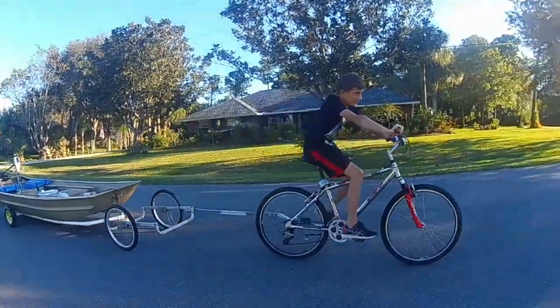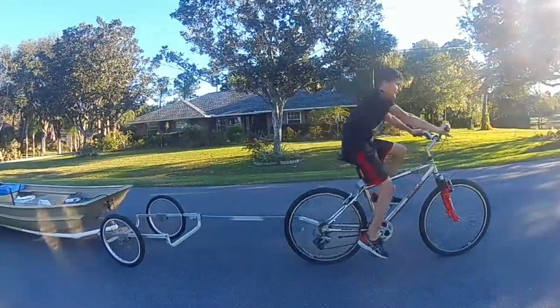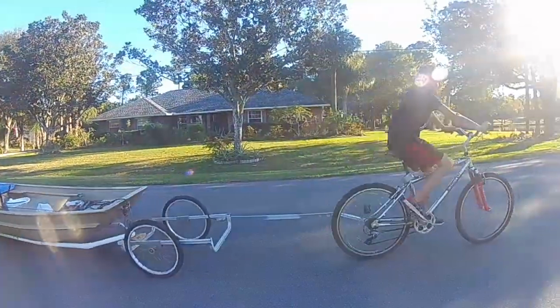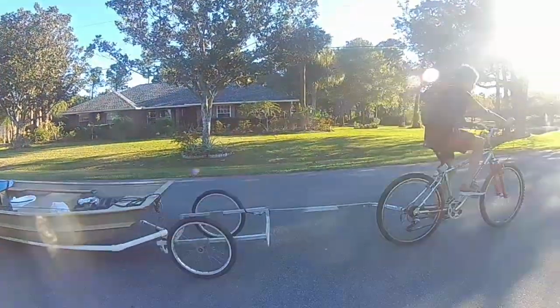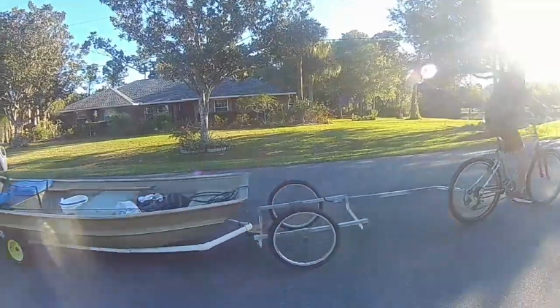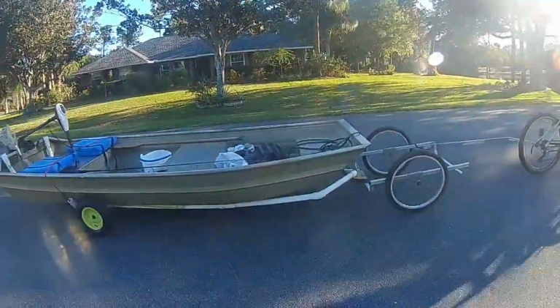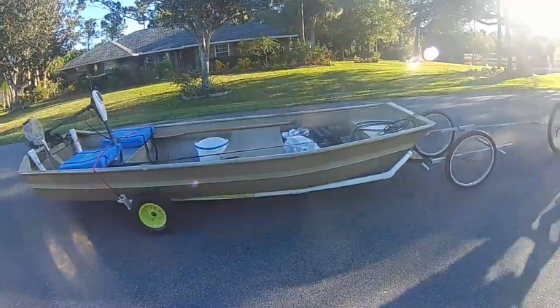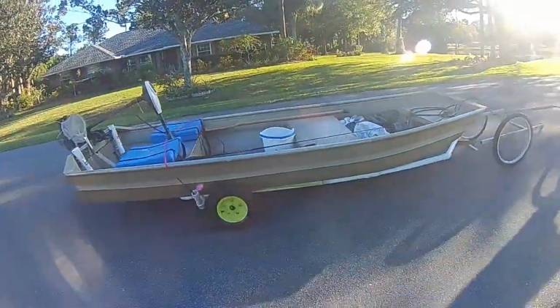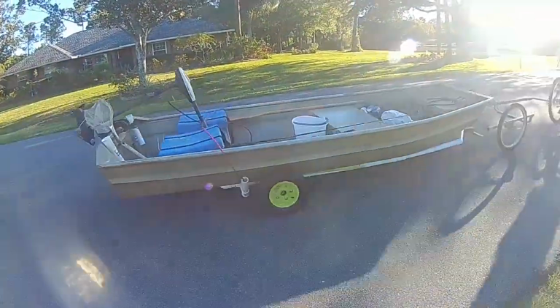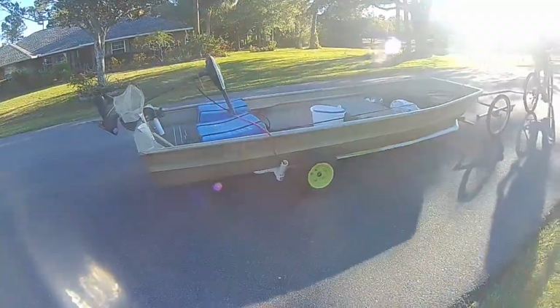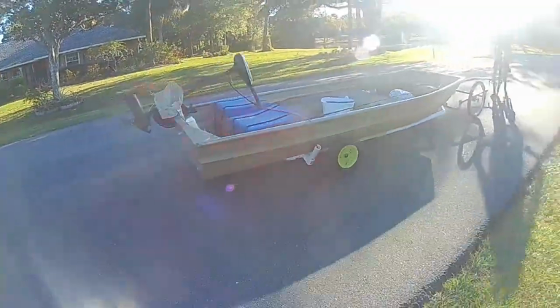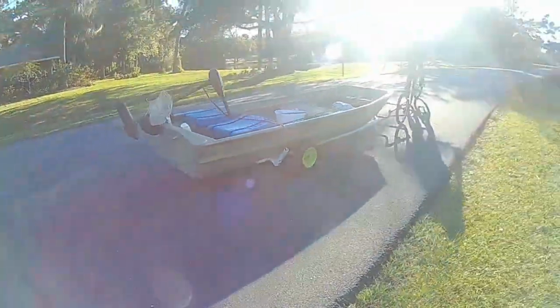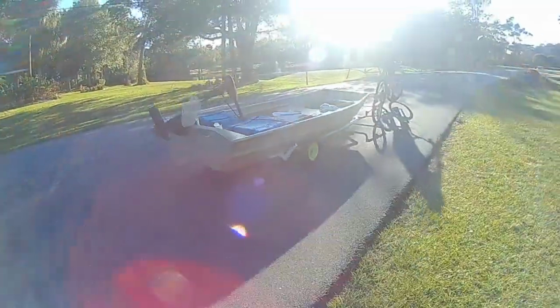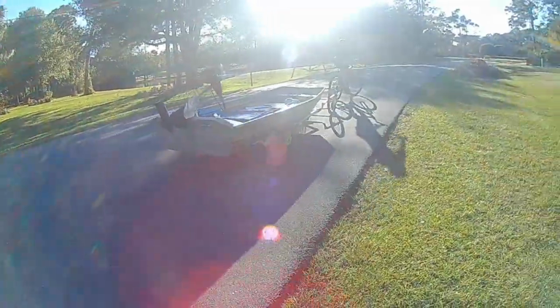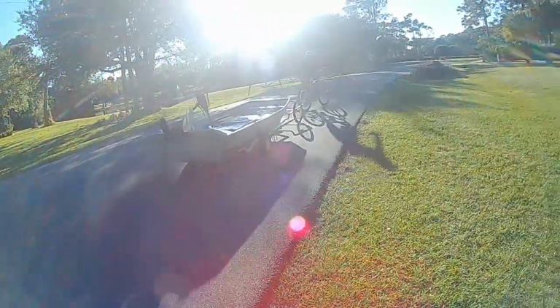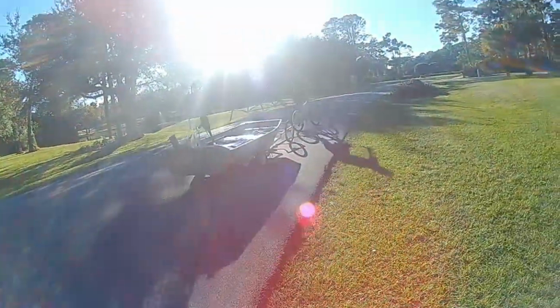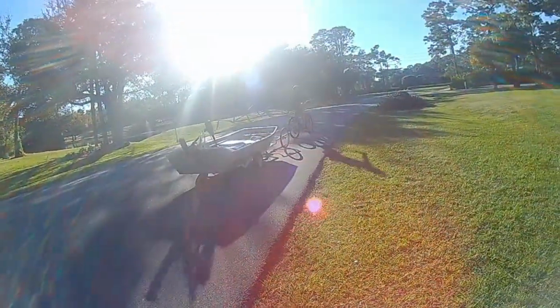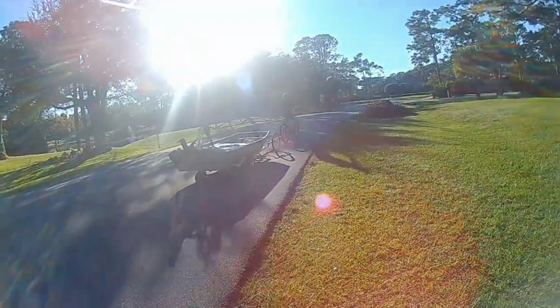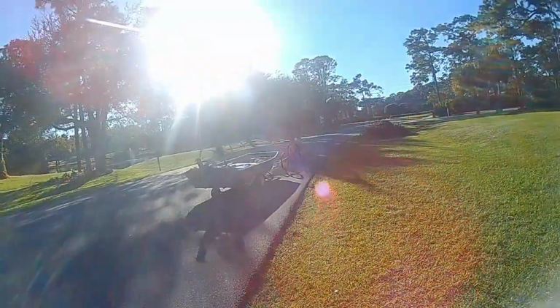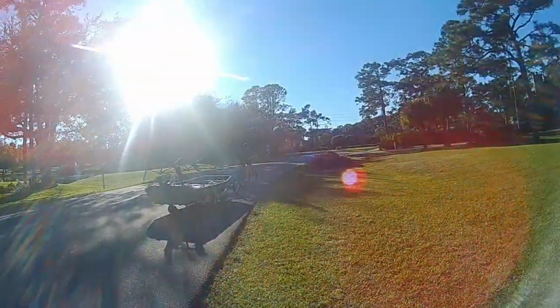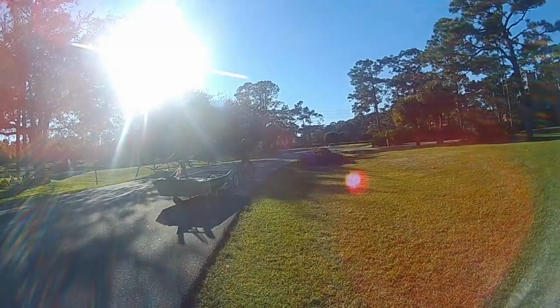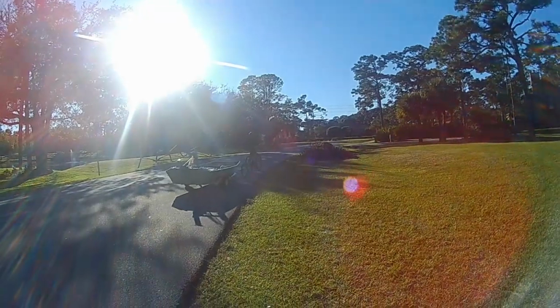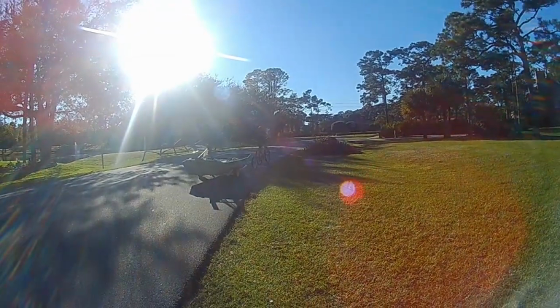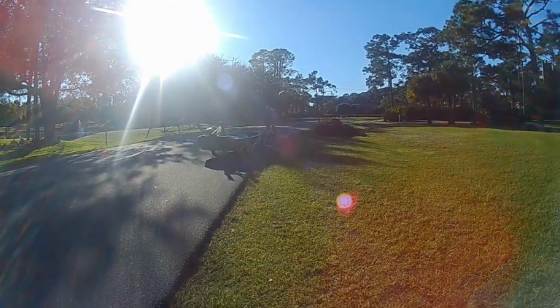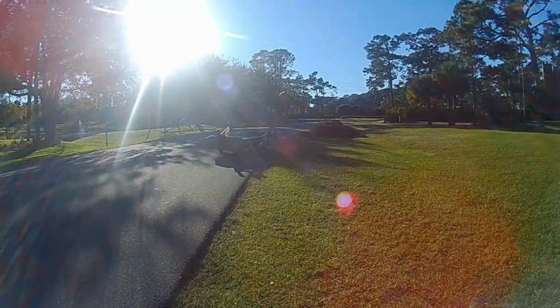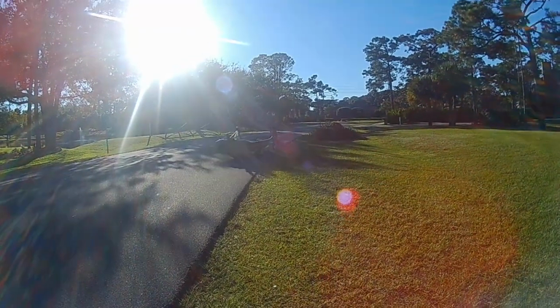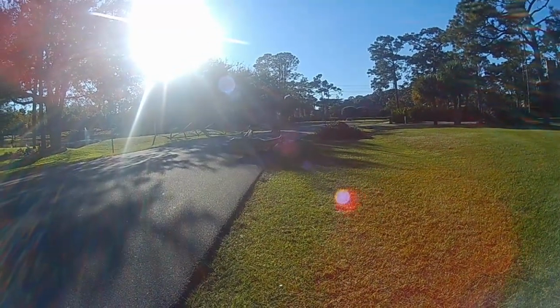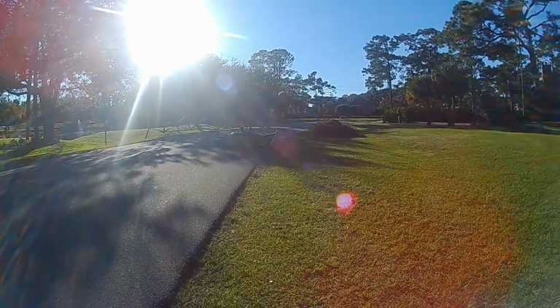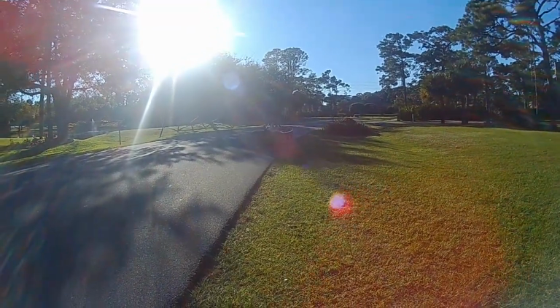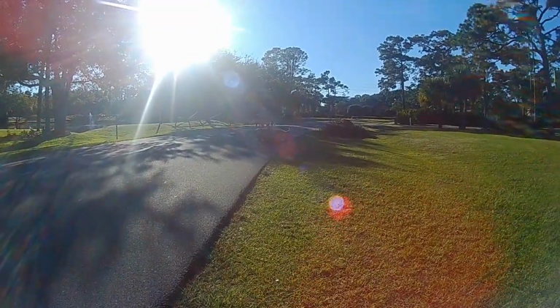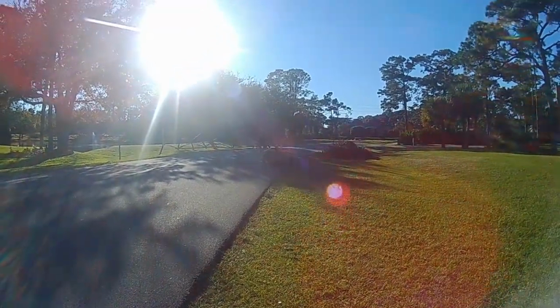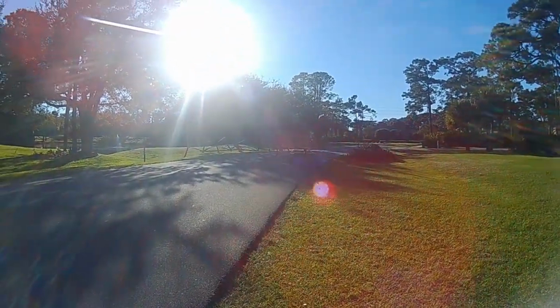In the next part of this video, I will show you the trailer itself — I will give you how long it is, the width, and kind of how I built it. I'll just explain all that.